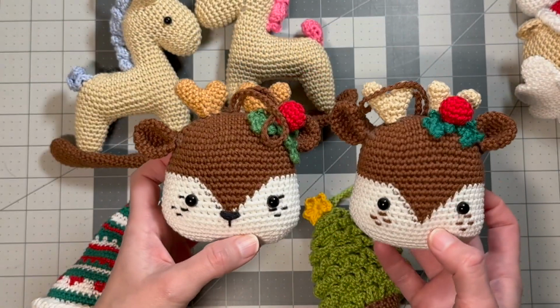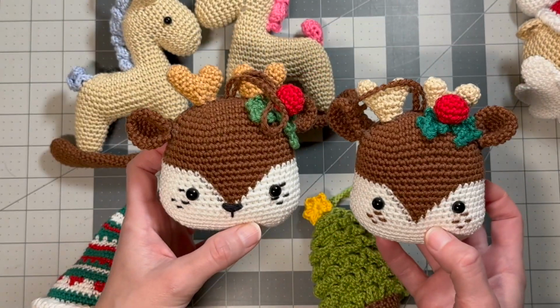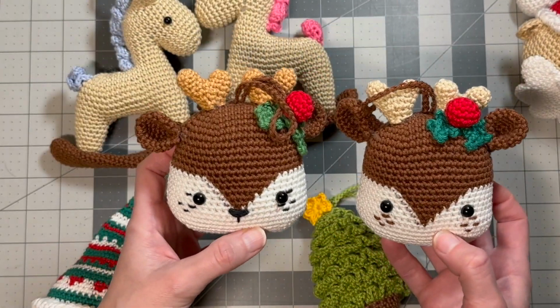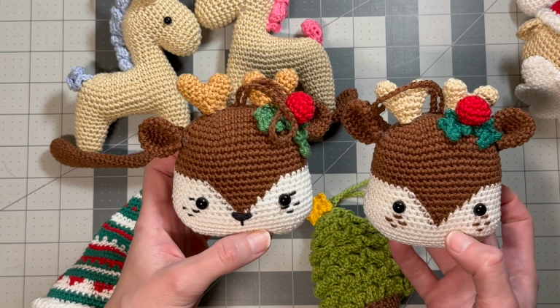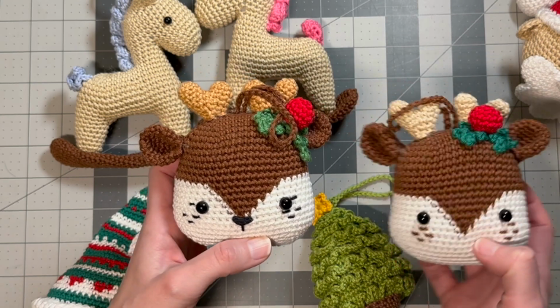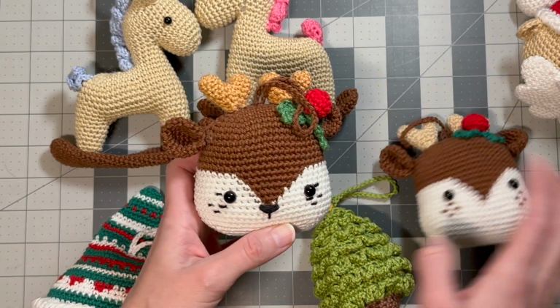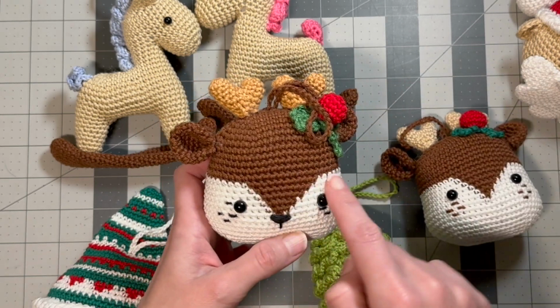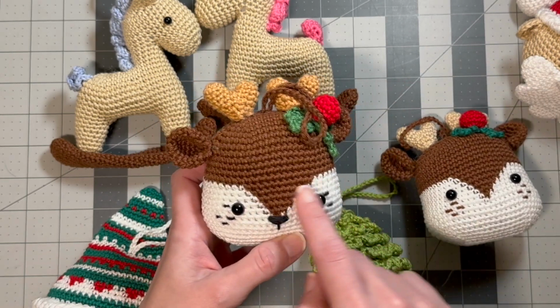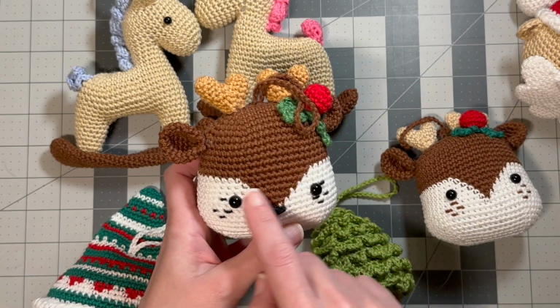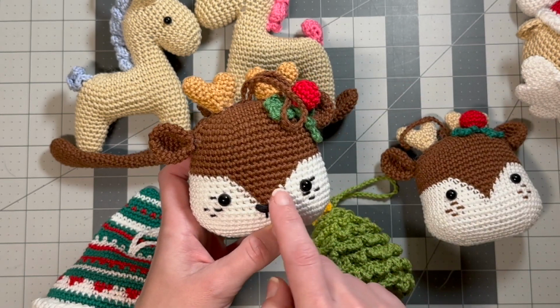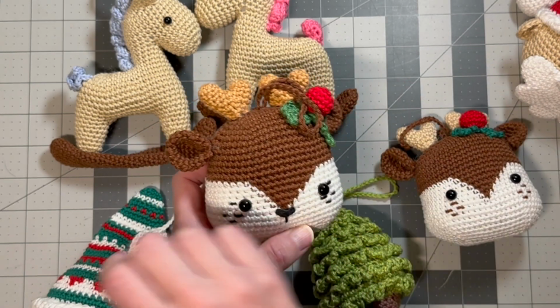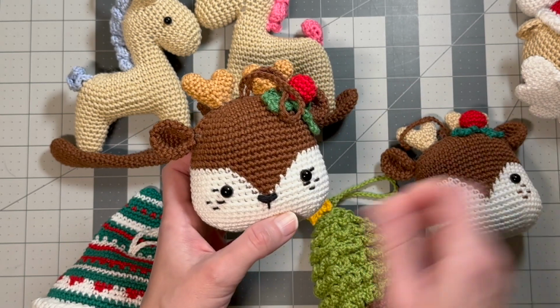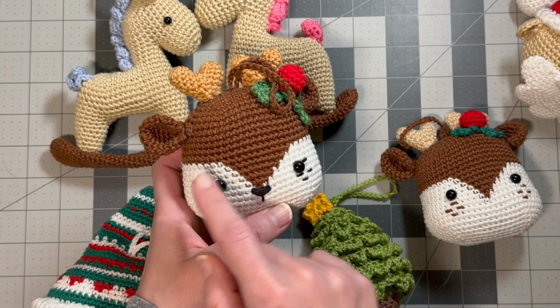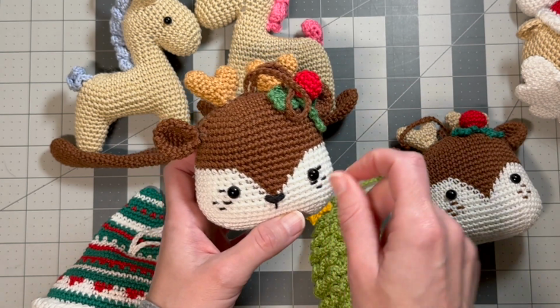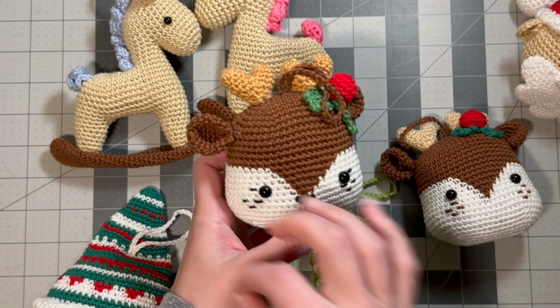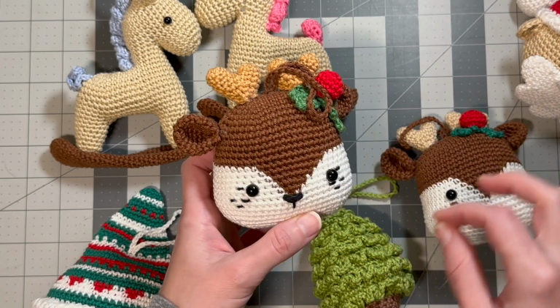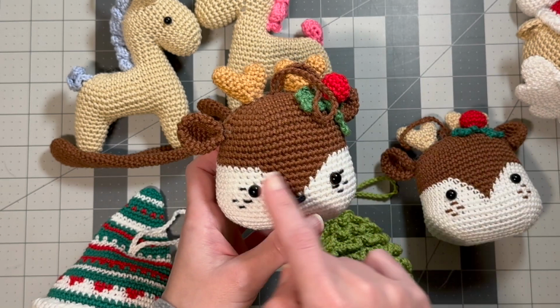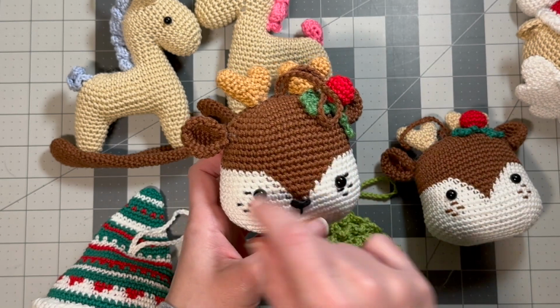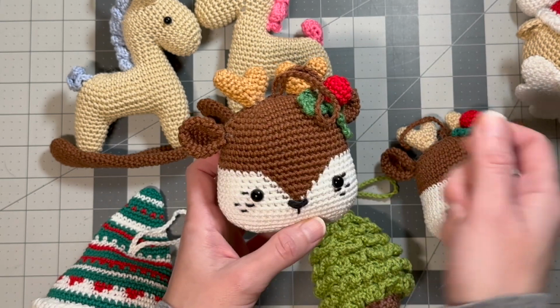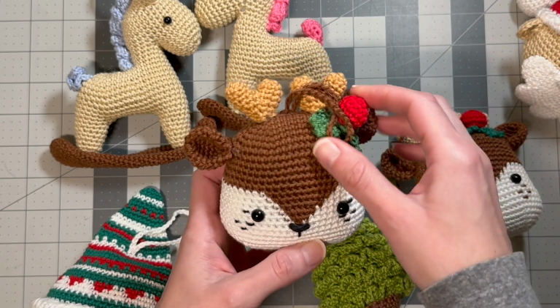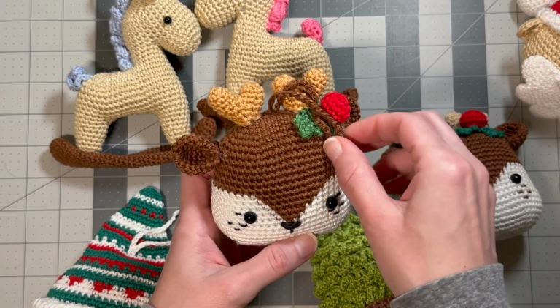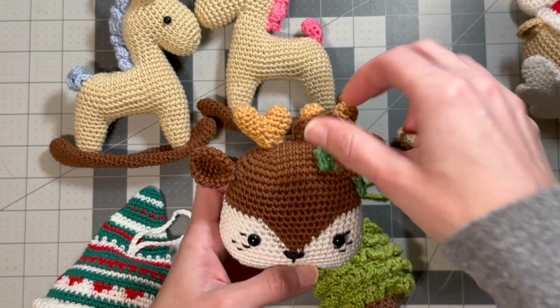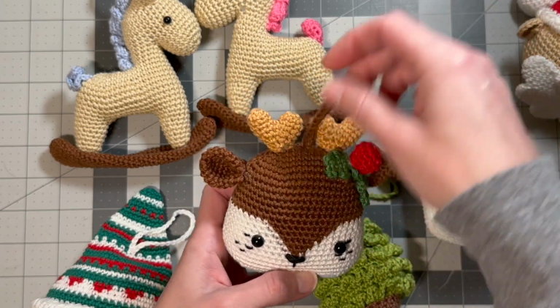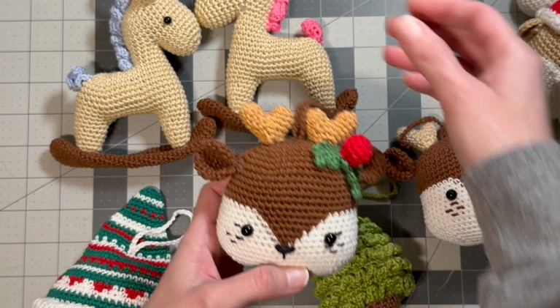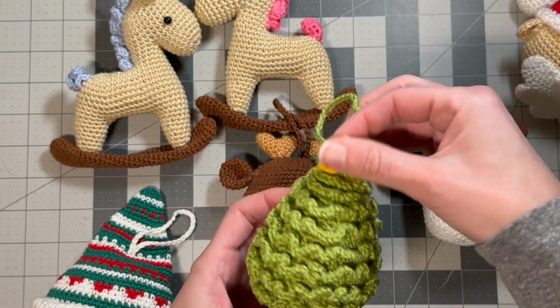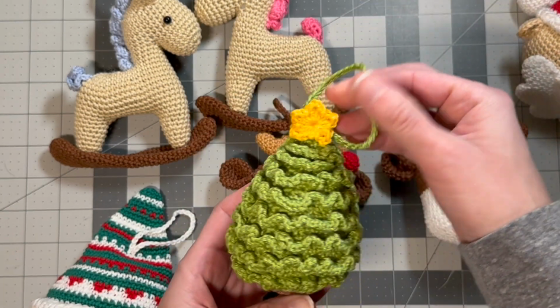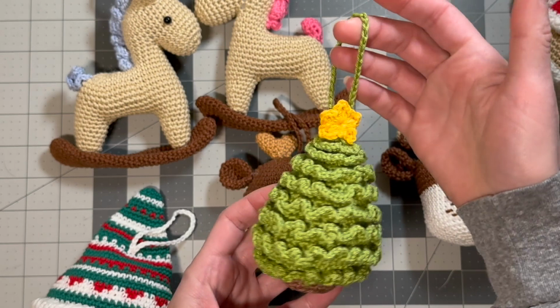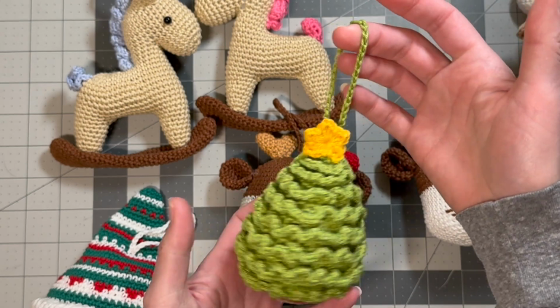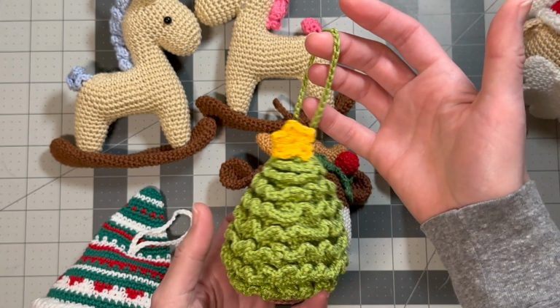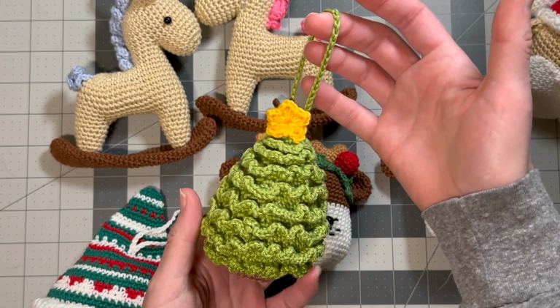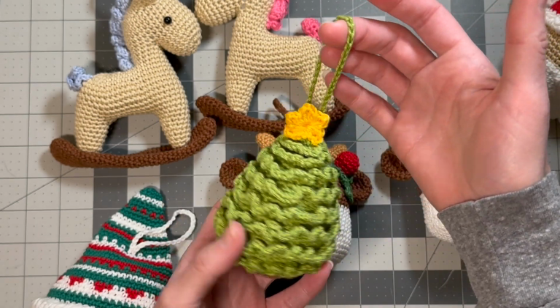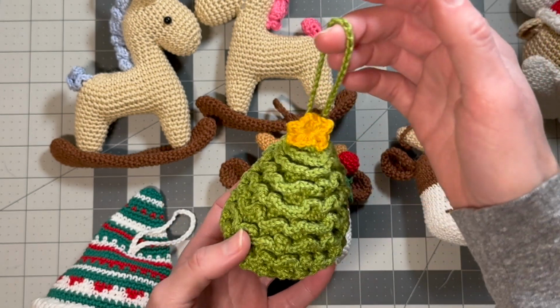I've made two reindeer, they're so cute, and I learned a new technique from doing this — color changing where instead of running the yarn around the whole way, you just flip it back and forth like that, which I thought was super cool. And I designed my own ornament pattern — this is a little Christmas tree, and I opened an Etsy shop and I'm selling this pattern on Etsy if you're interested.